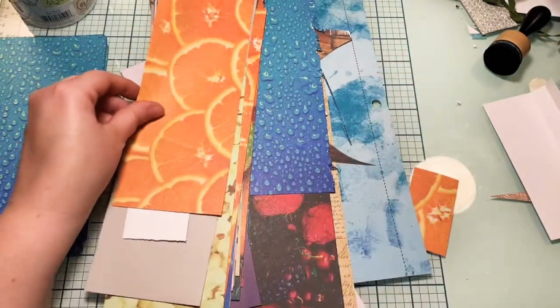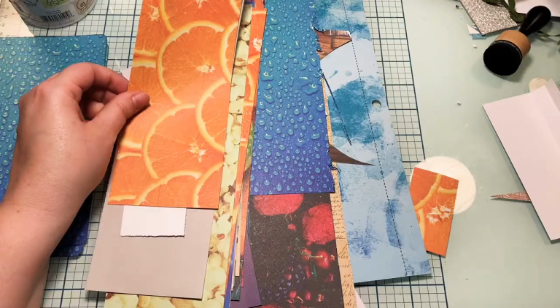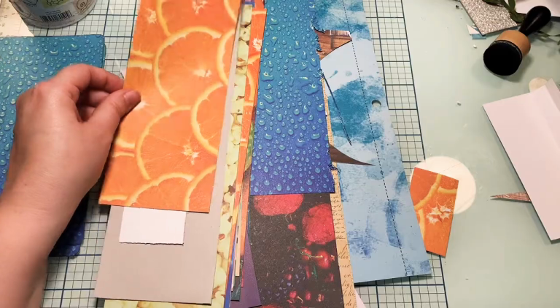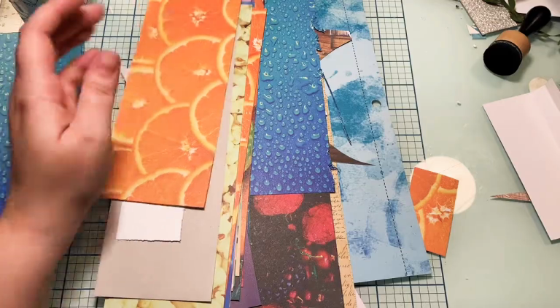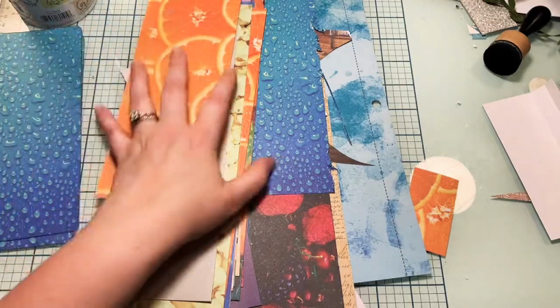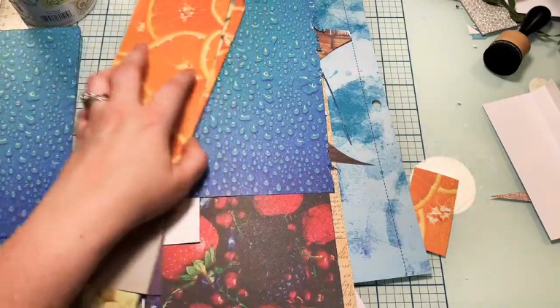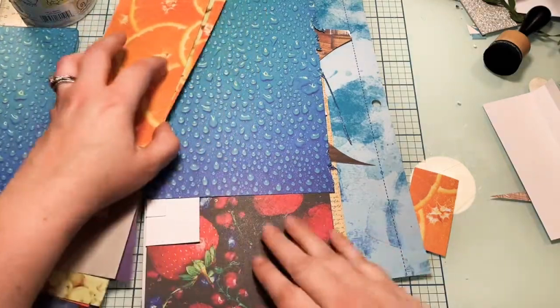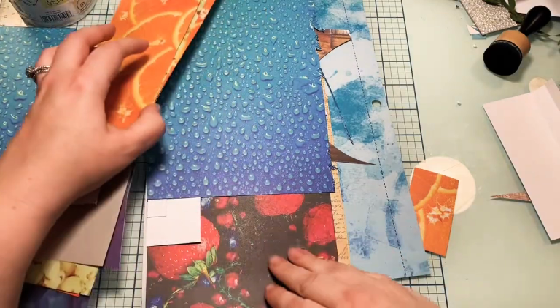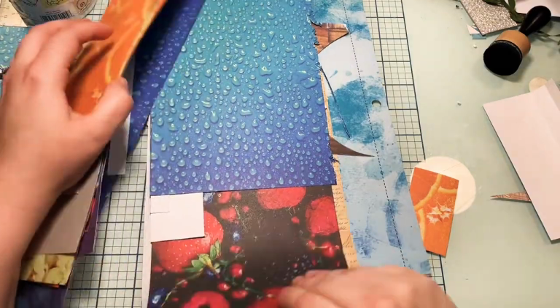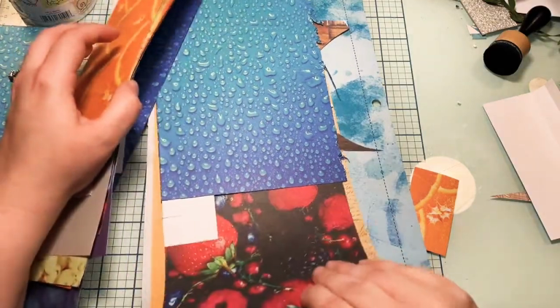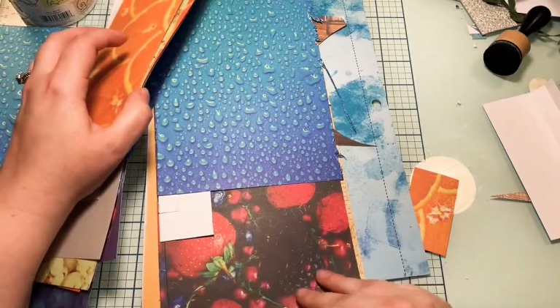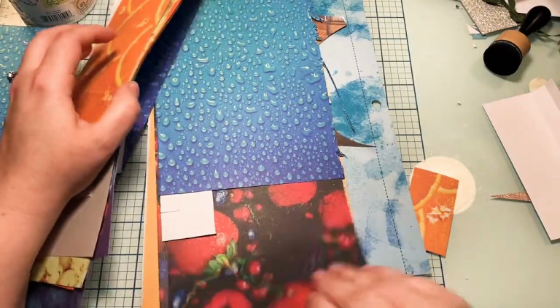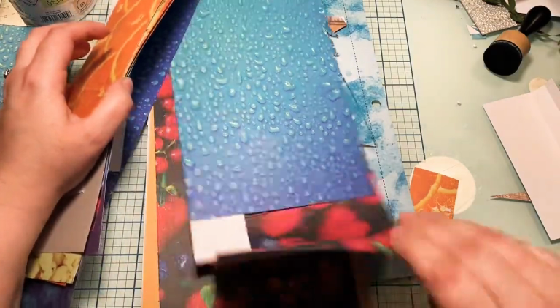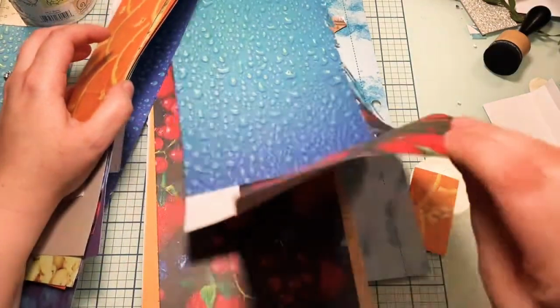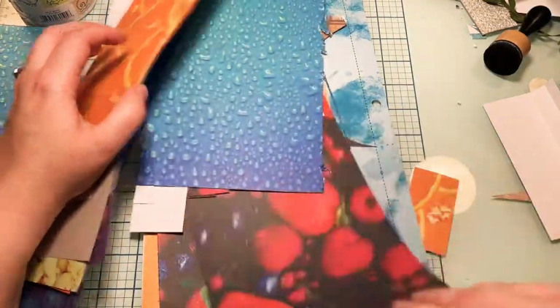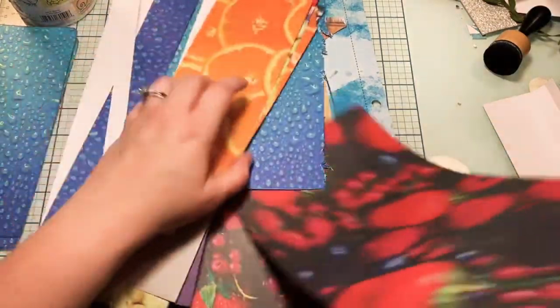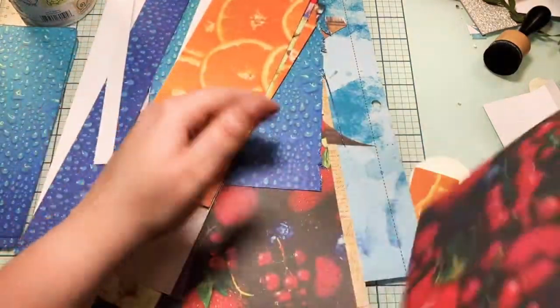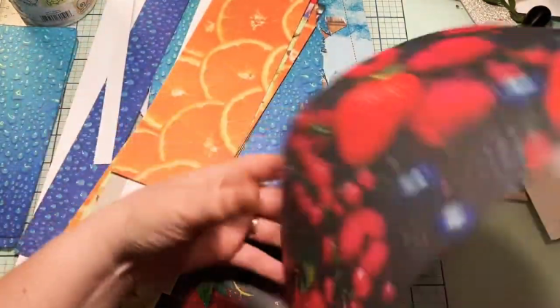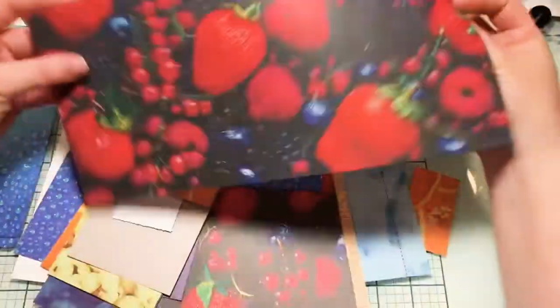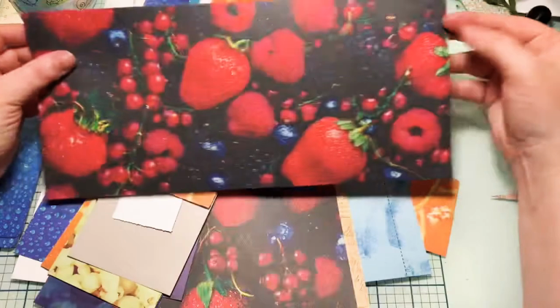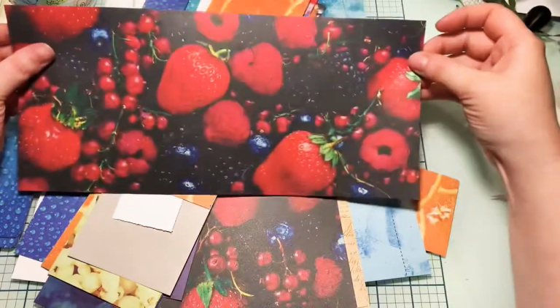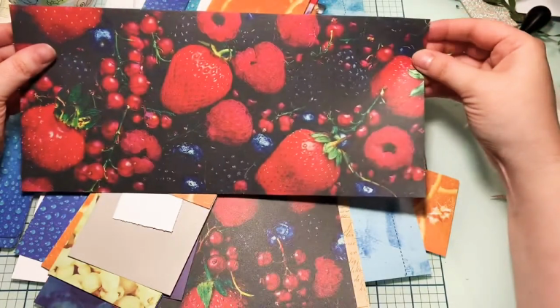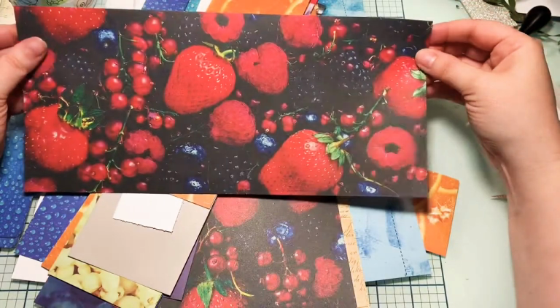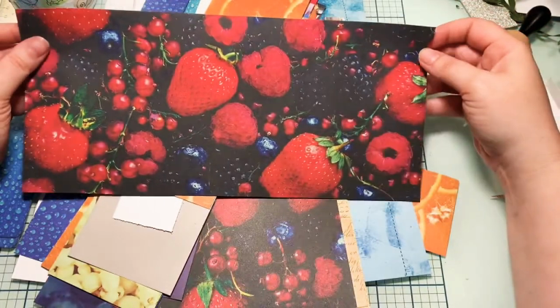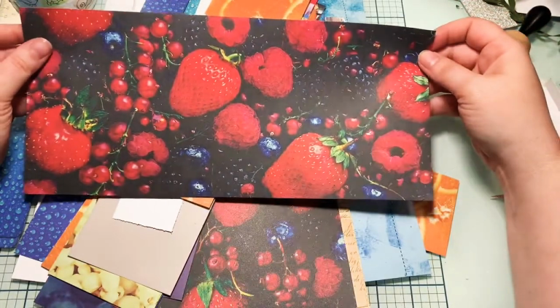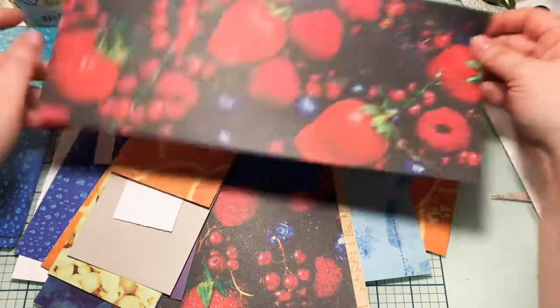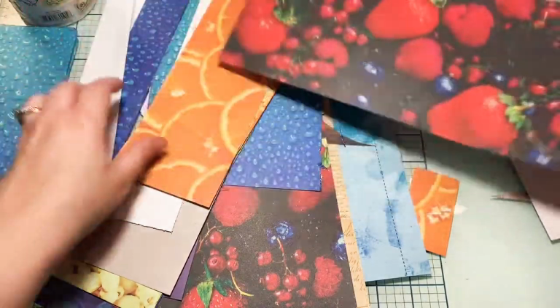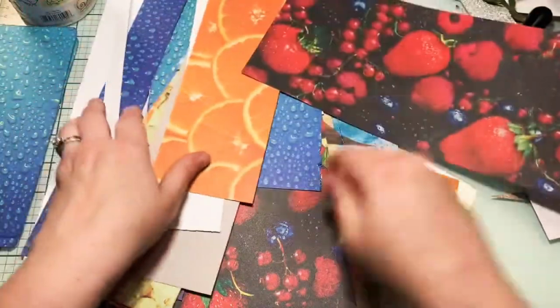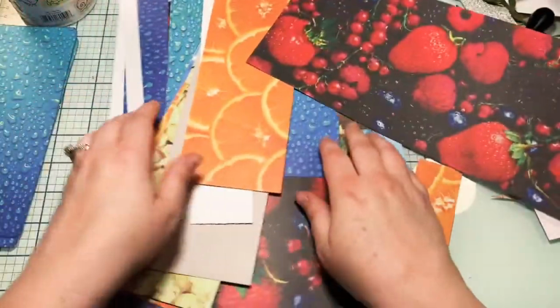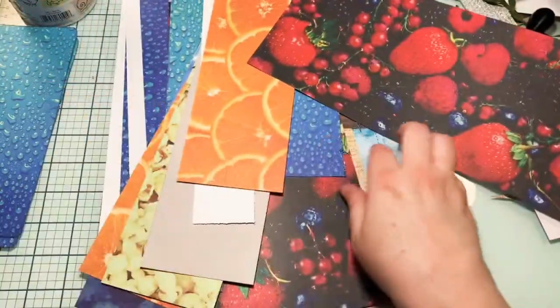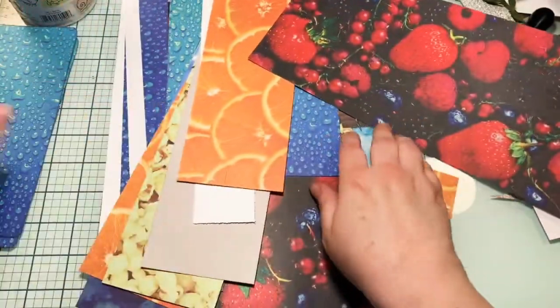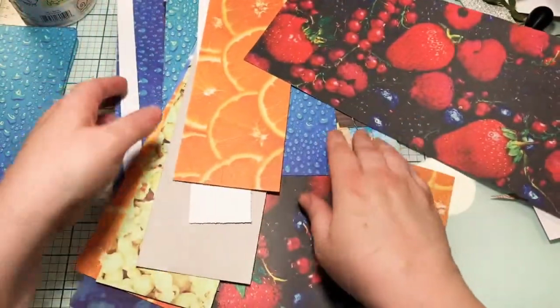The first thing I want to do is get a larger piece, square it off, and then I thought maybe we could make a cute envelope, so I'll just show you how that's done.